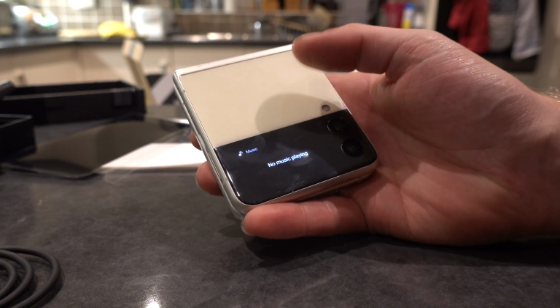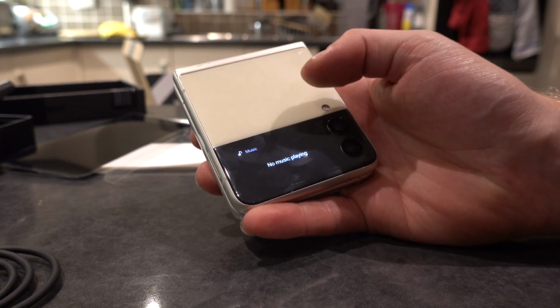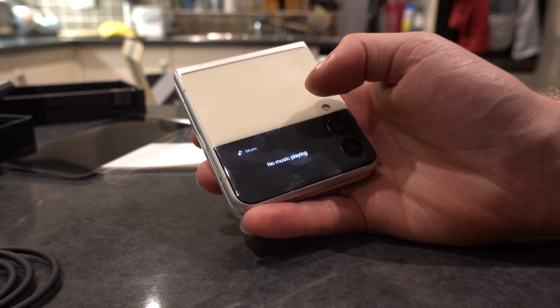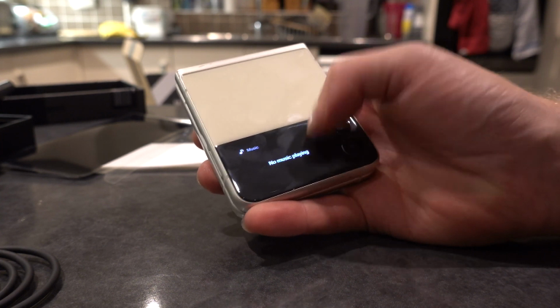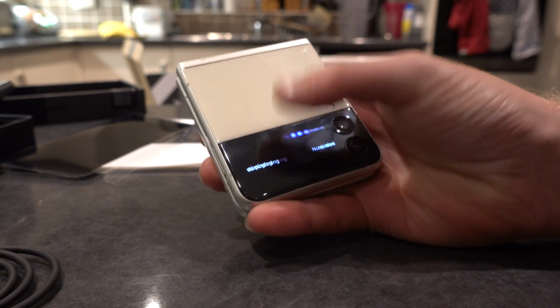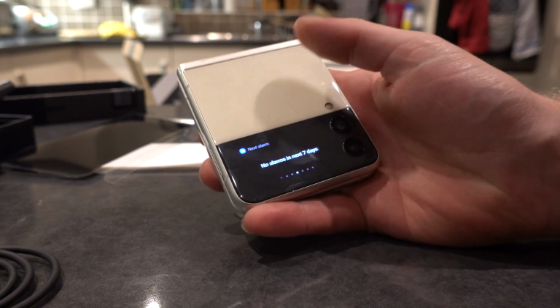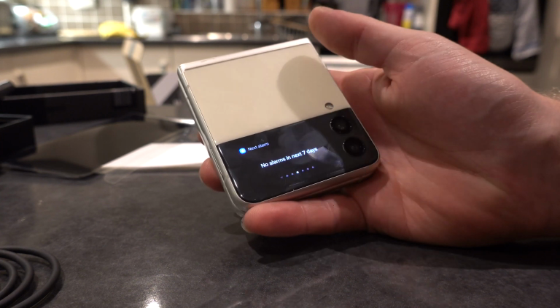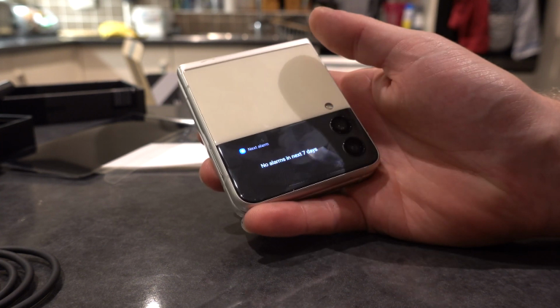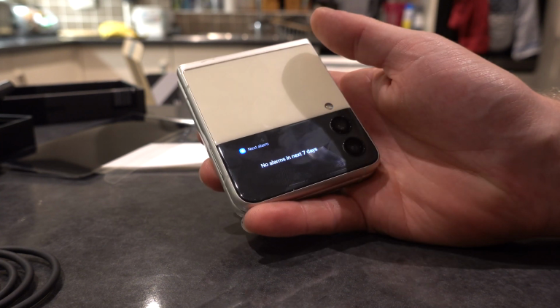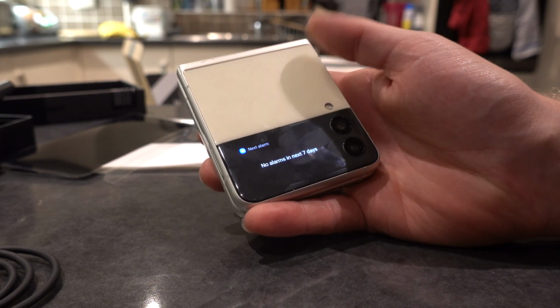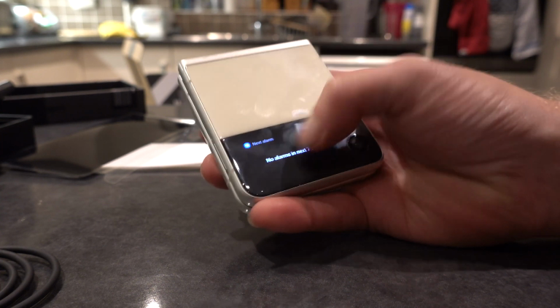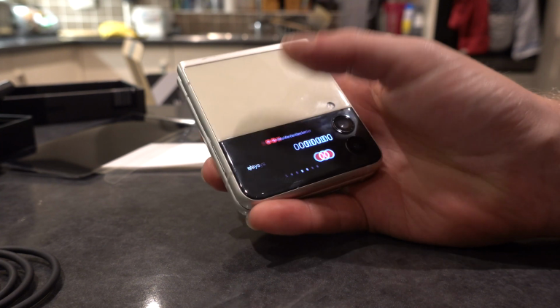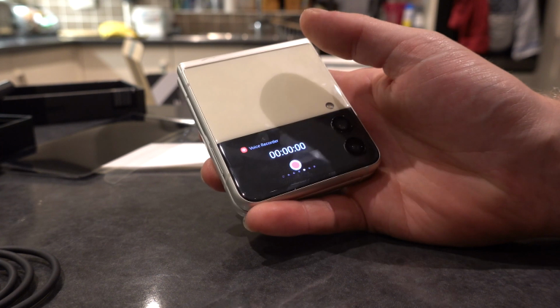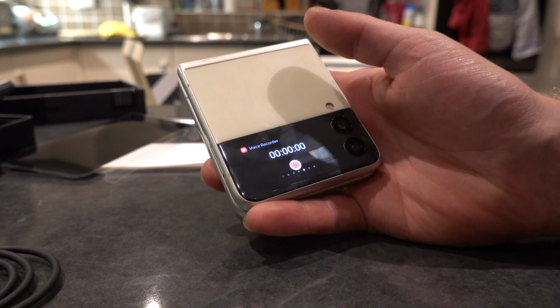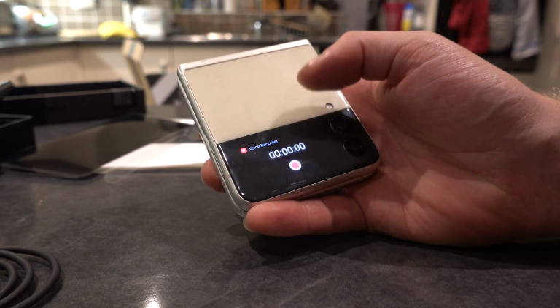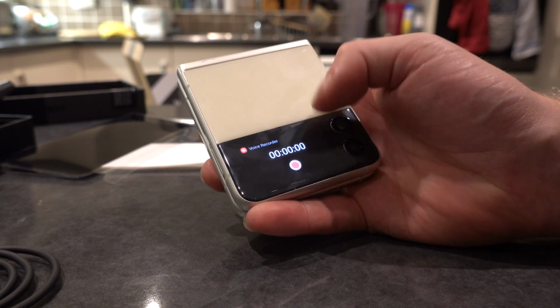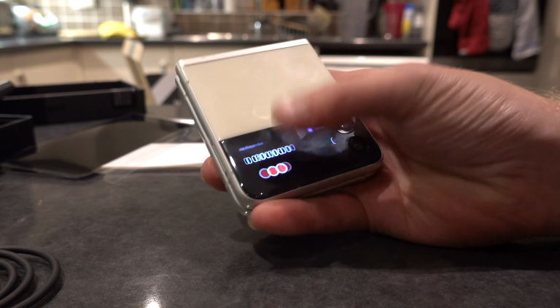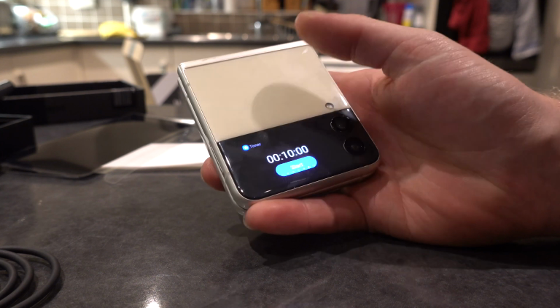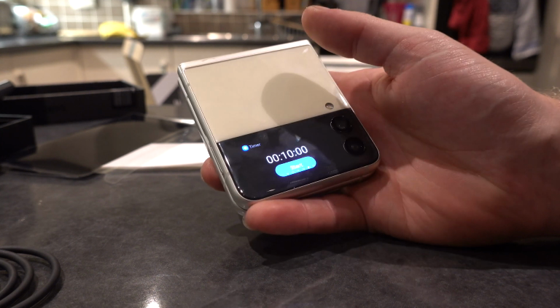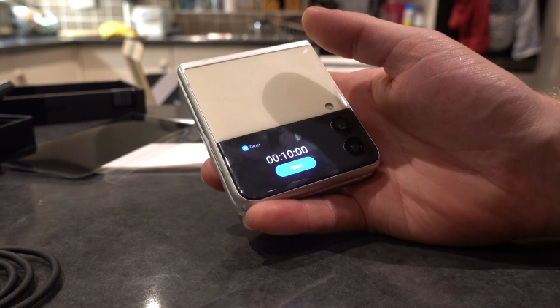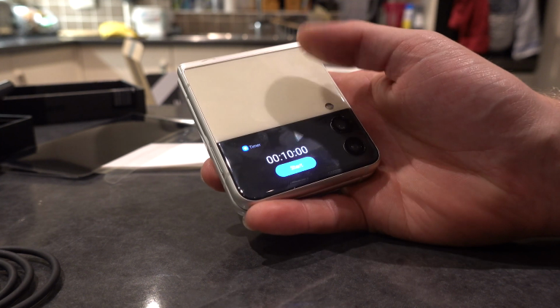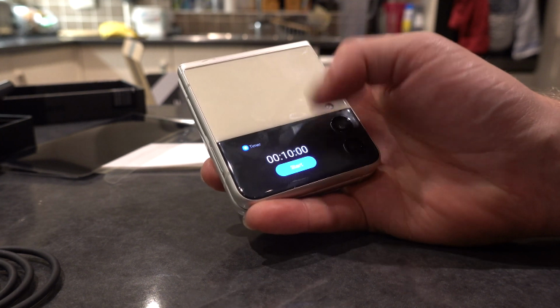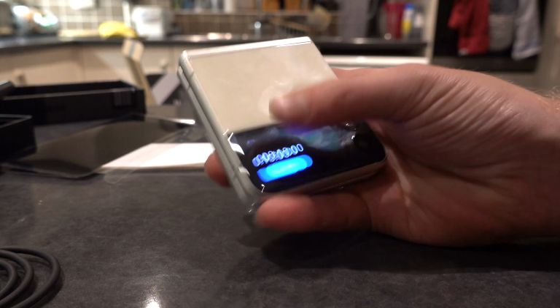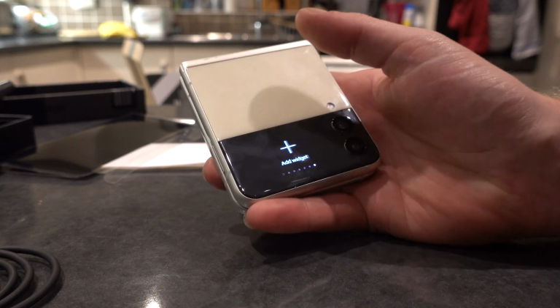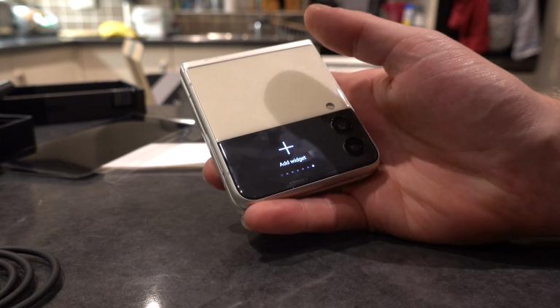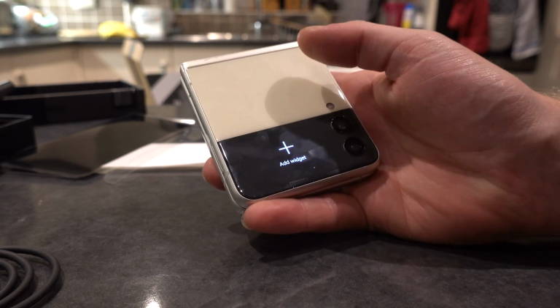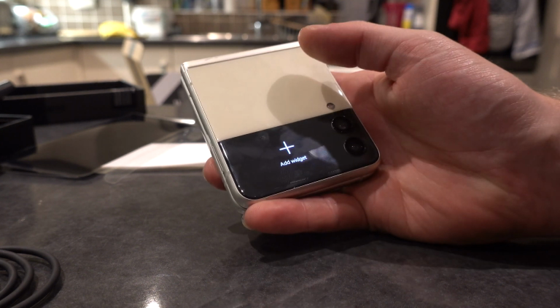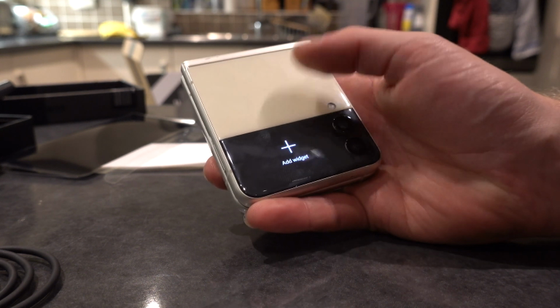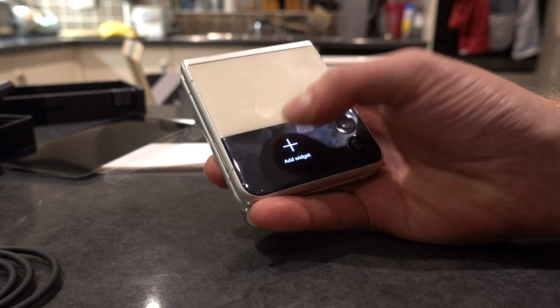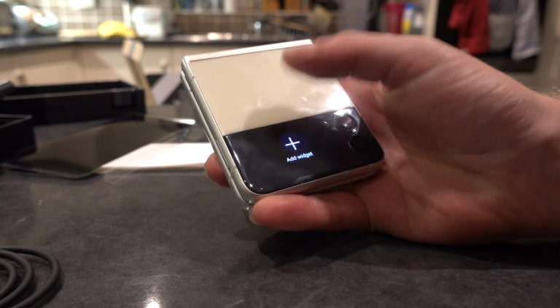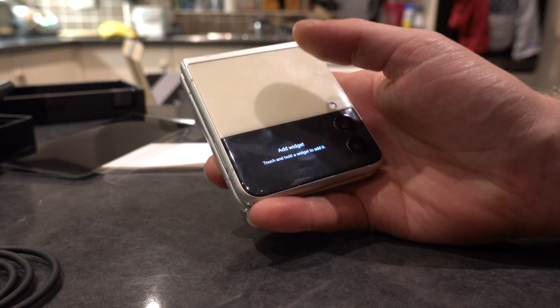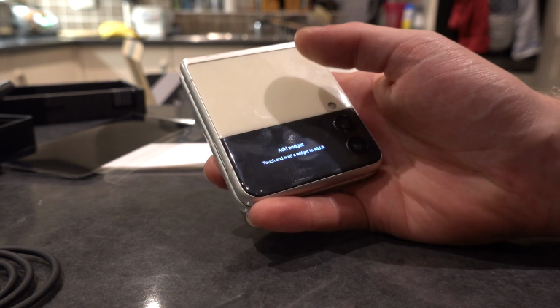So you've got a music player, alarms, voice recorder, and timer on the outside screen.